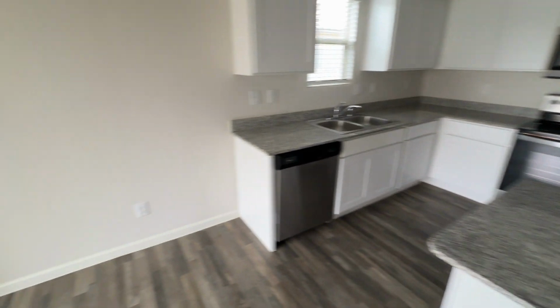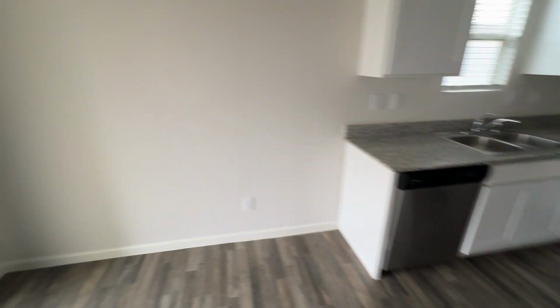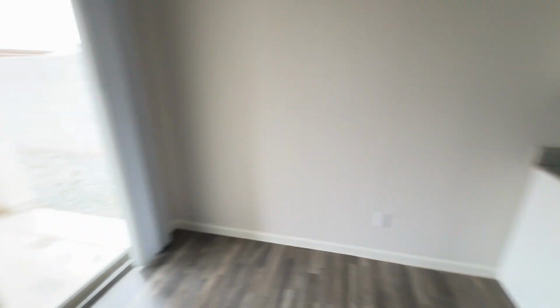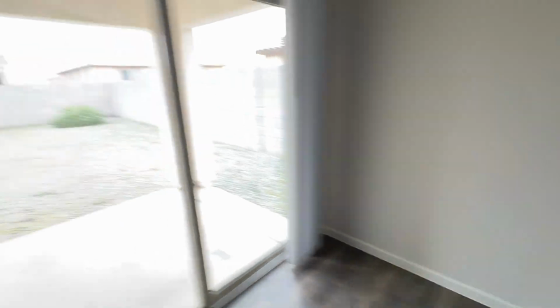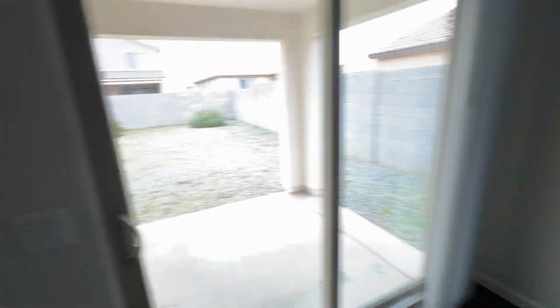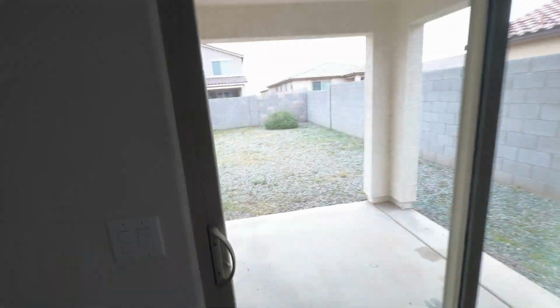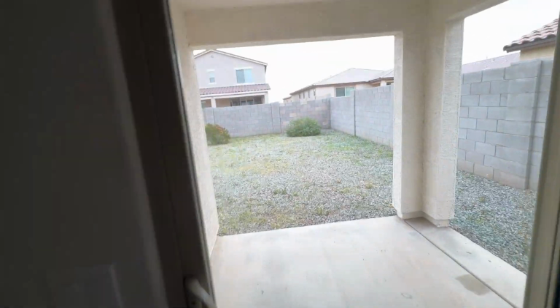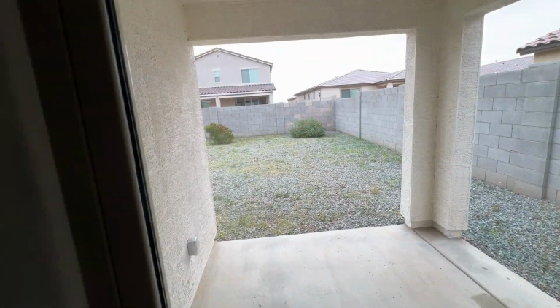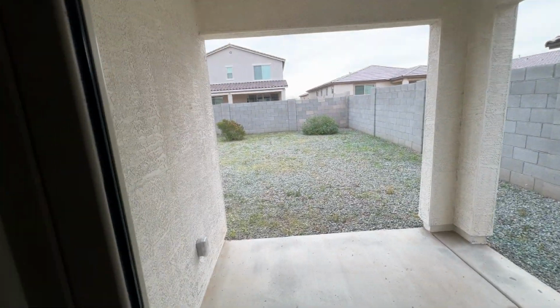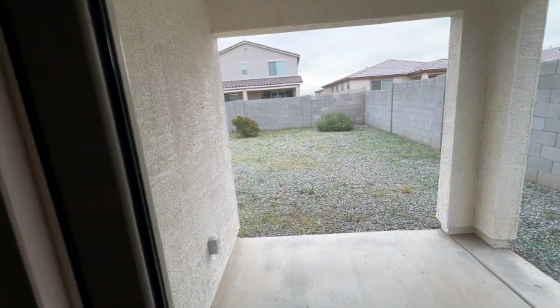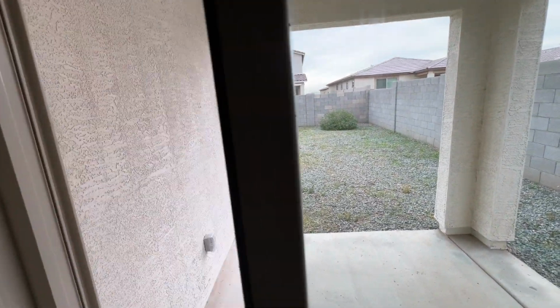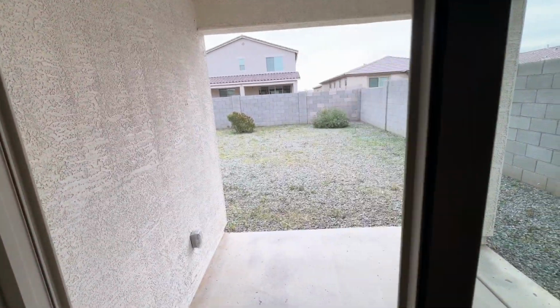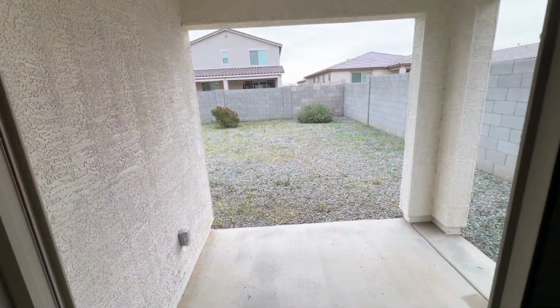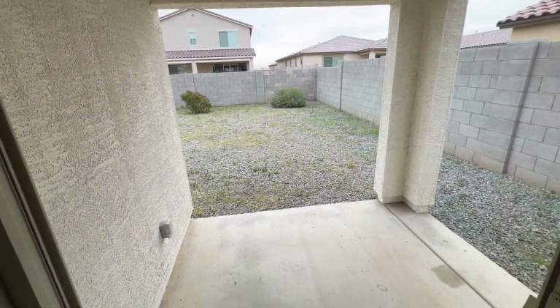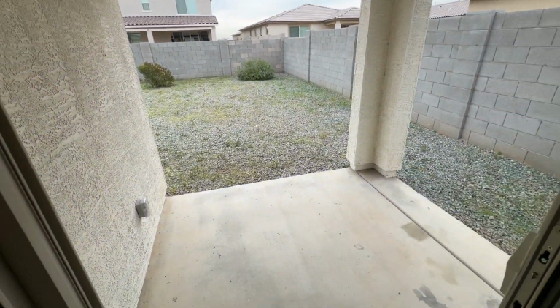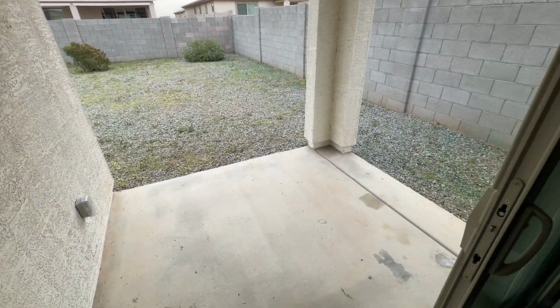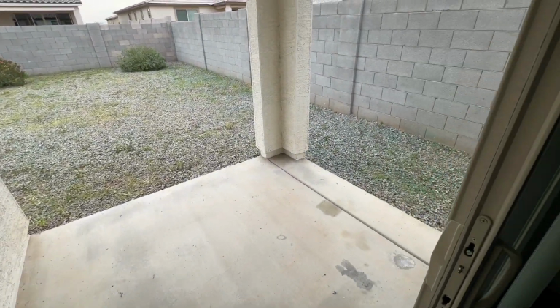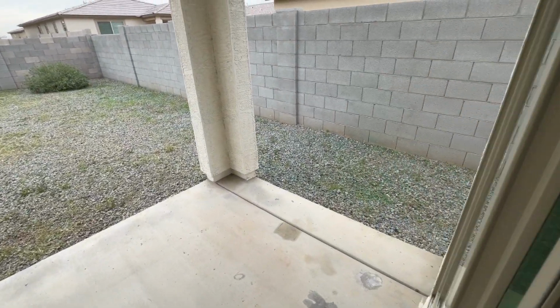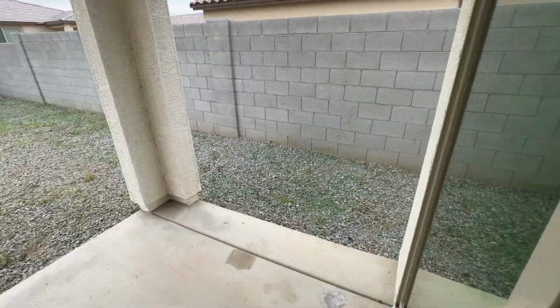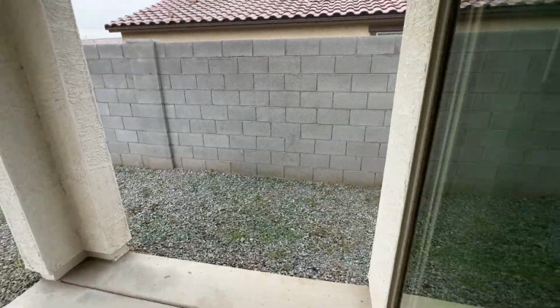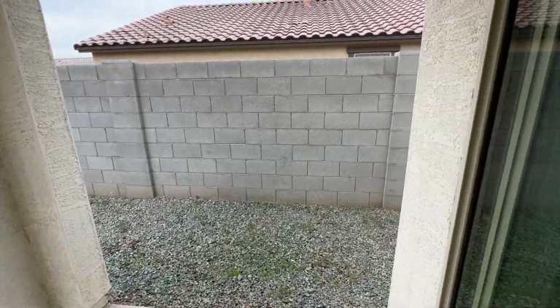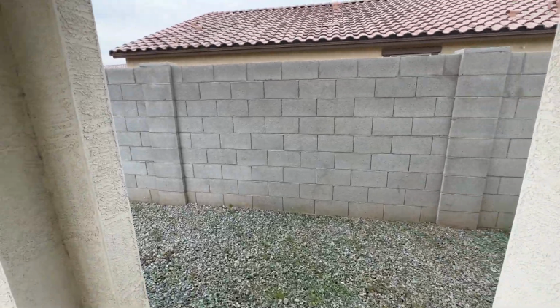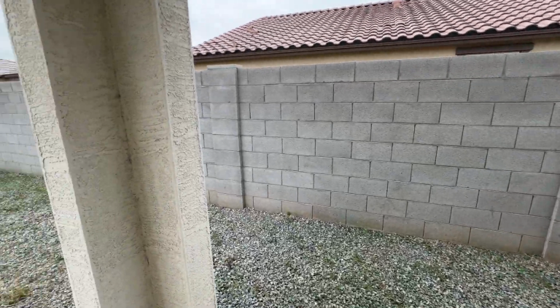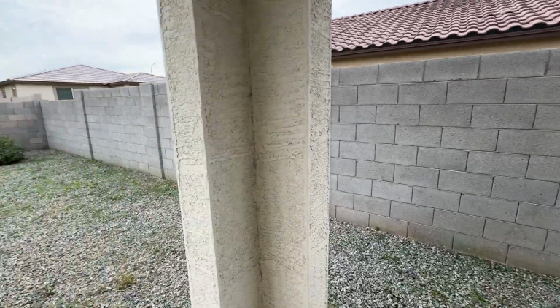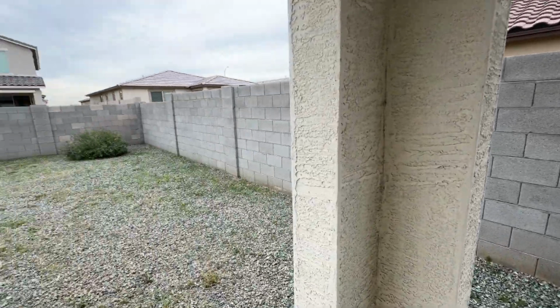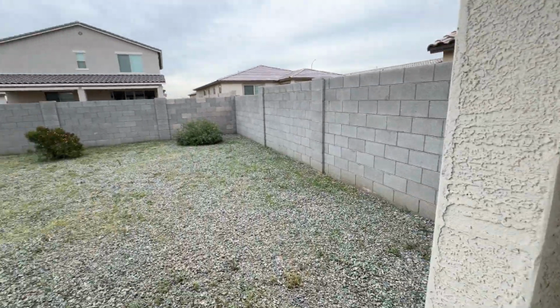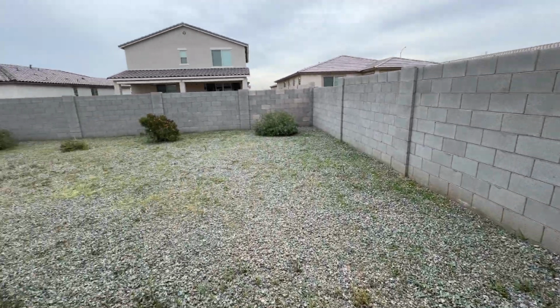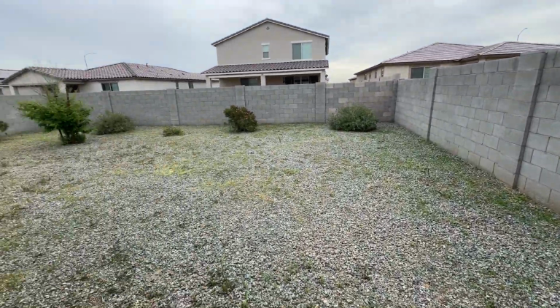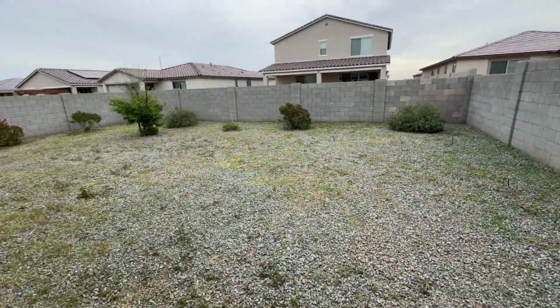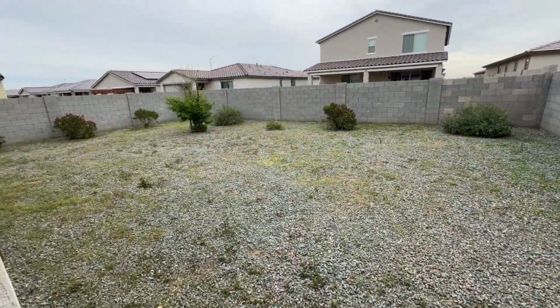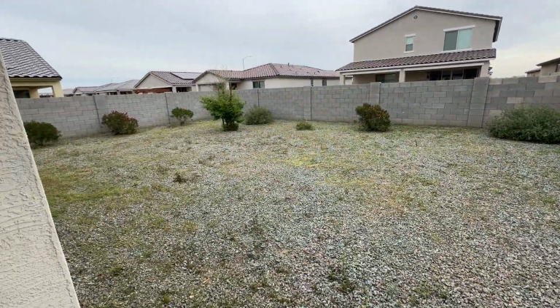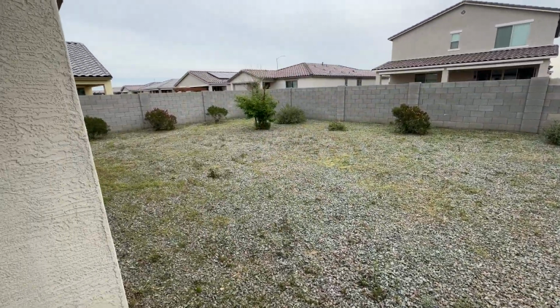And then into the backyard — nice patio, desert landscape, good size.